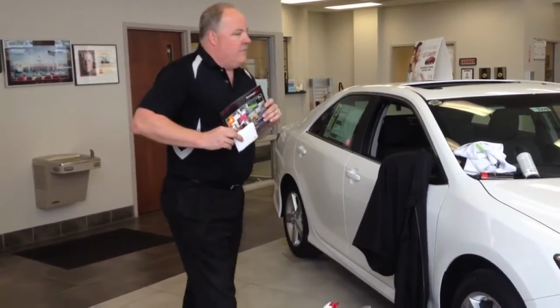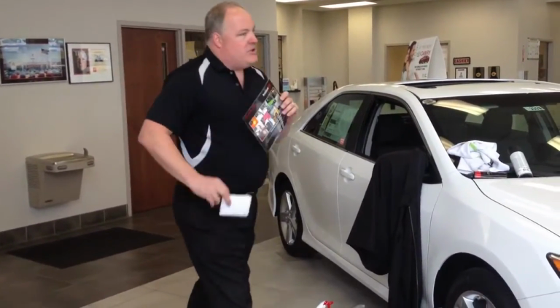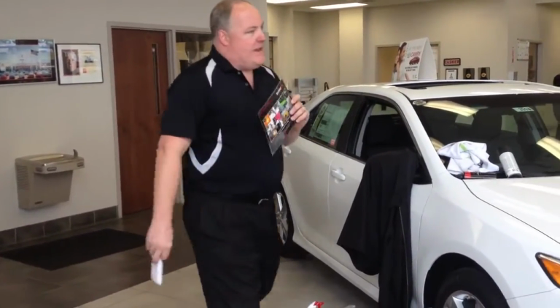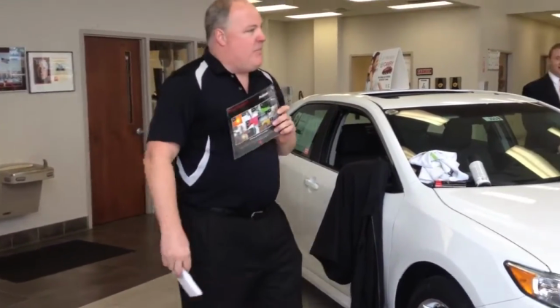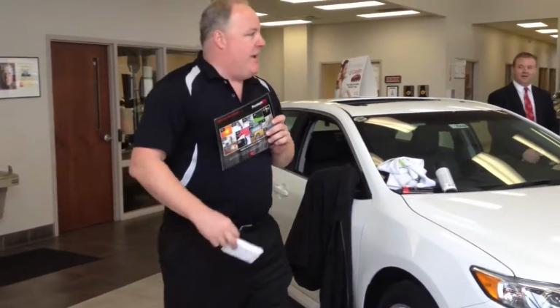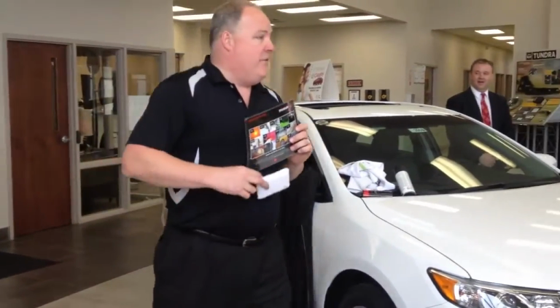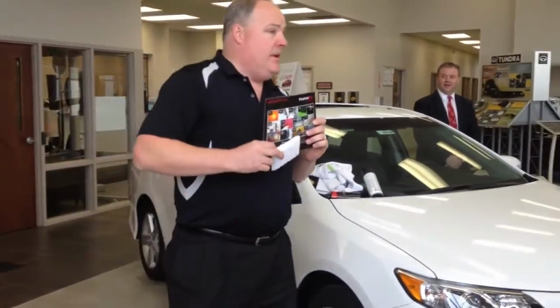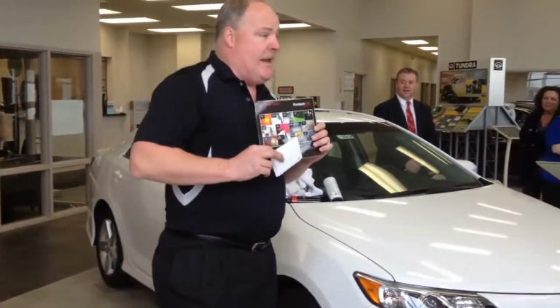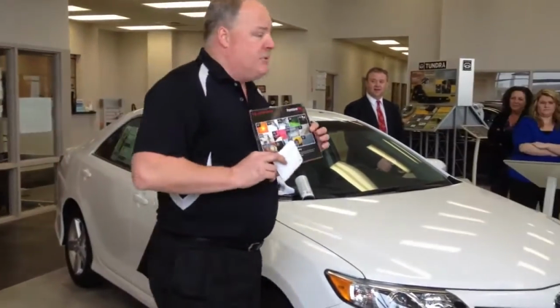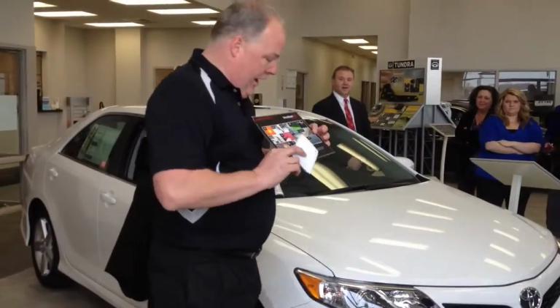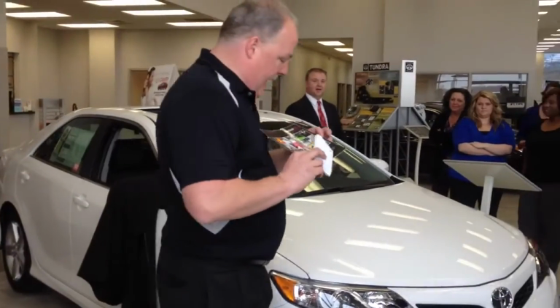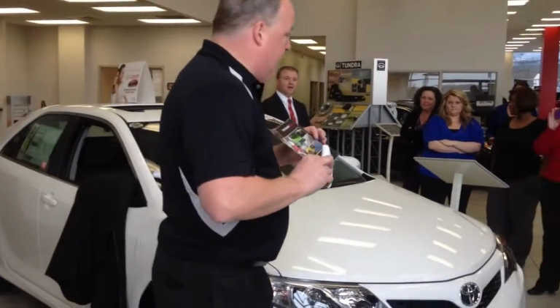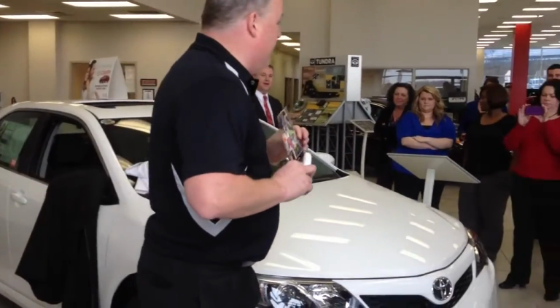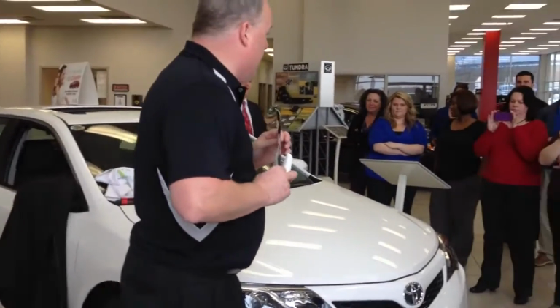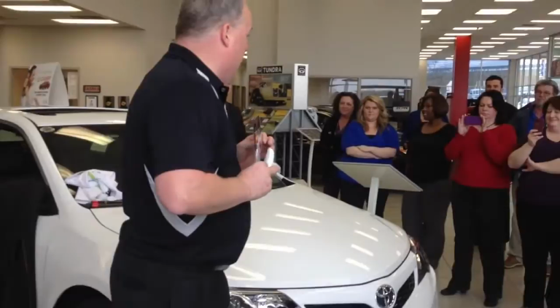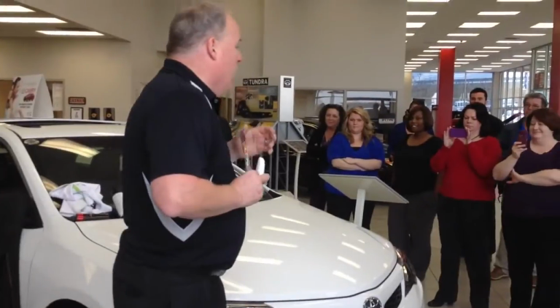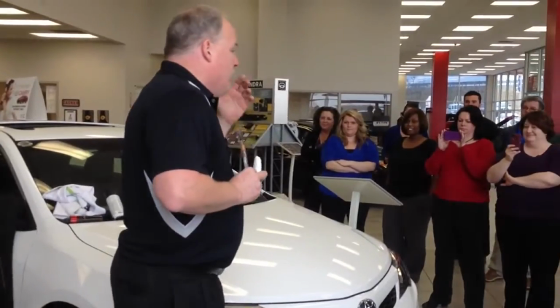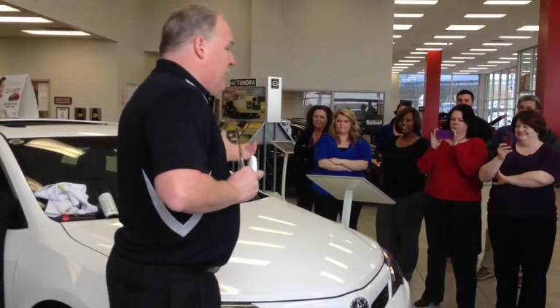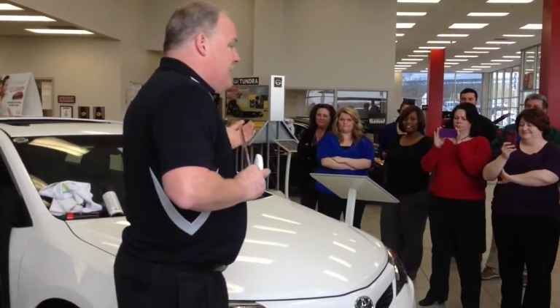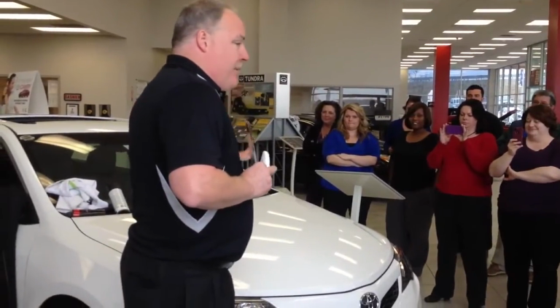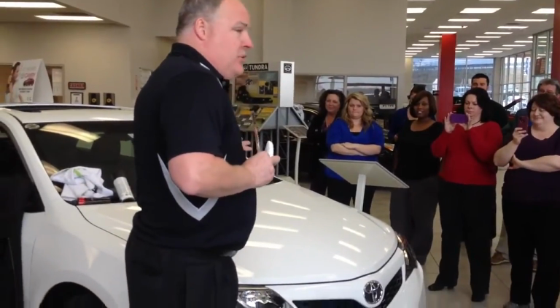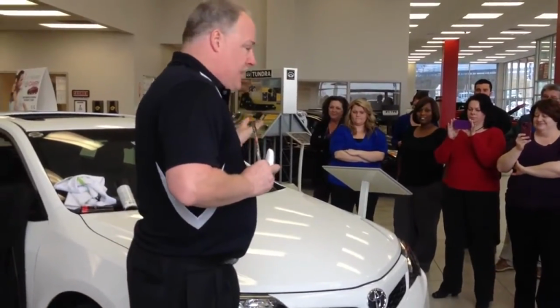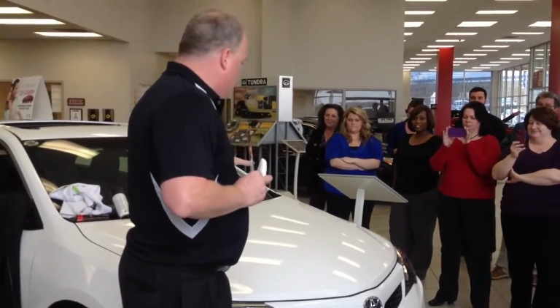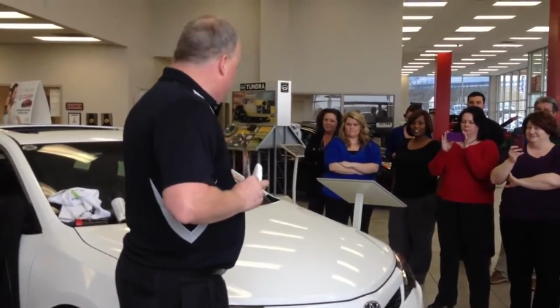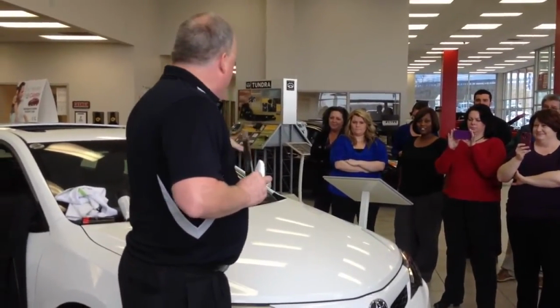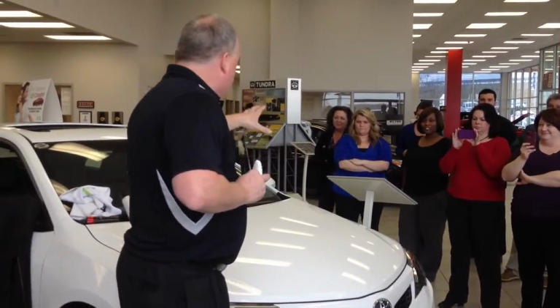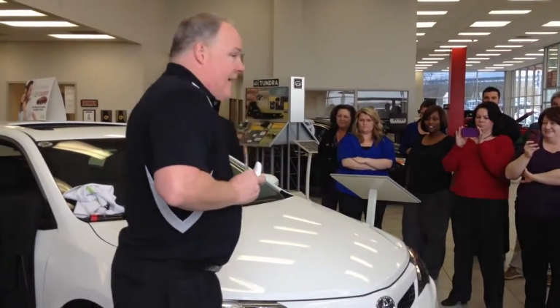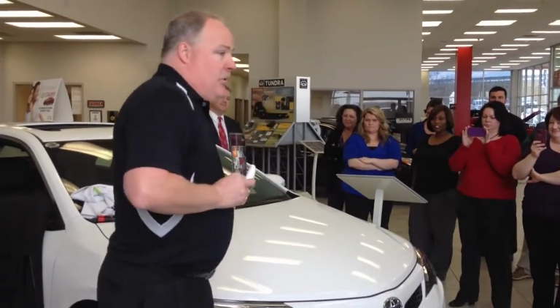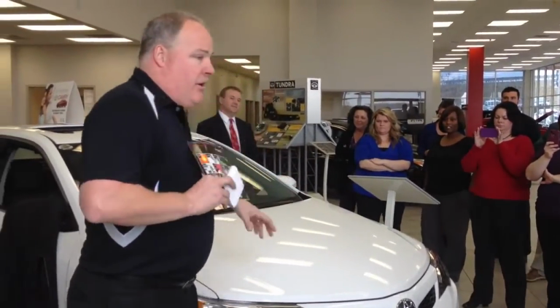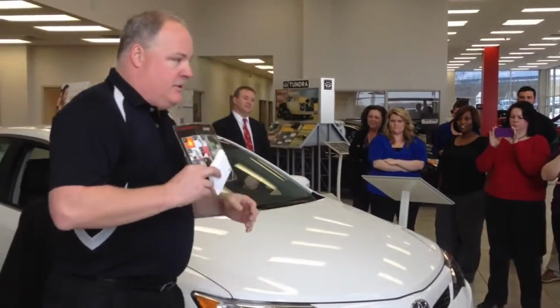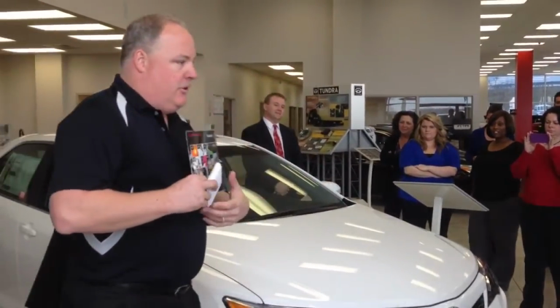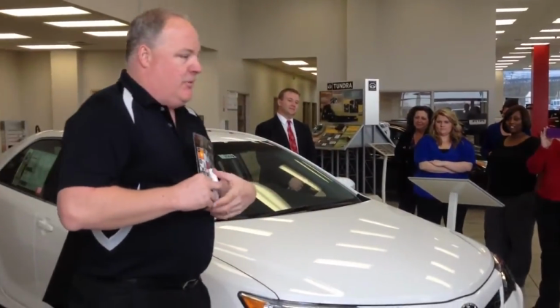Folks, thank you very much for having me. My name is Greg and I represent PermaPlate. PermaPlate is an appearance protection product that is available here at this dealership.